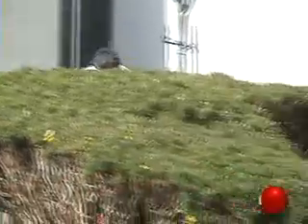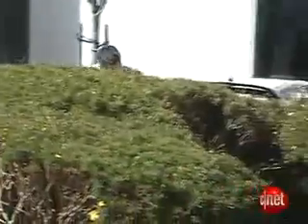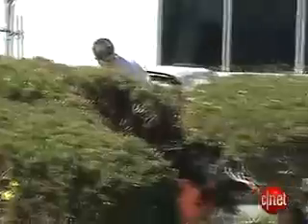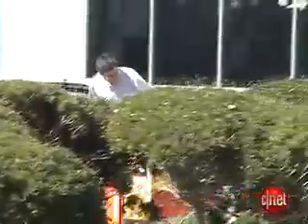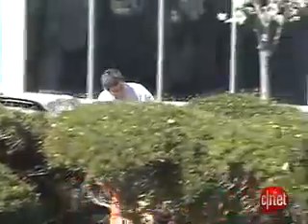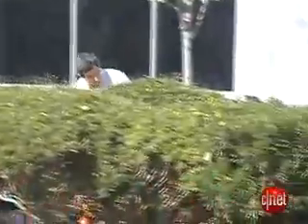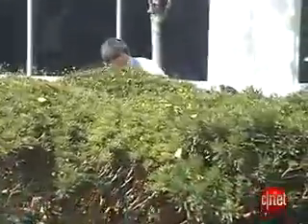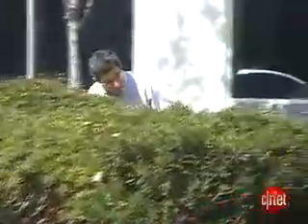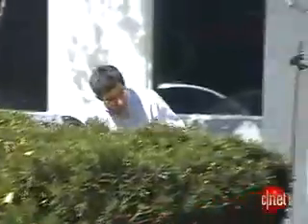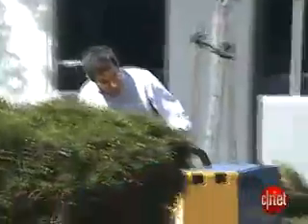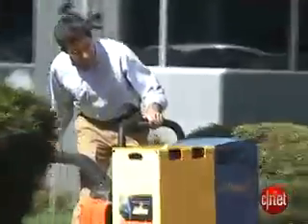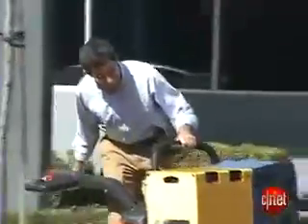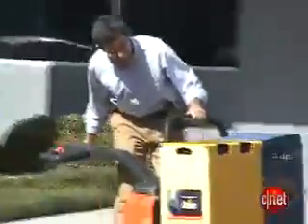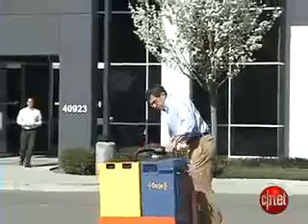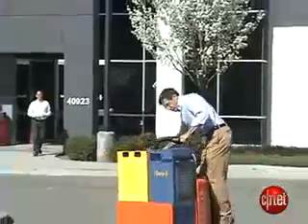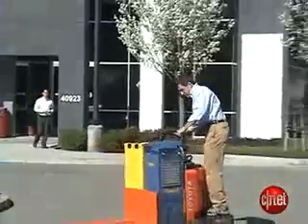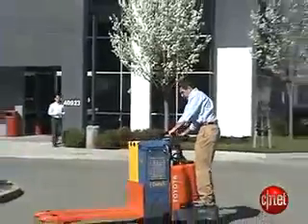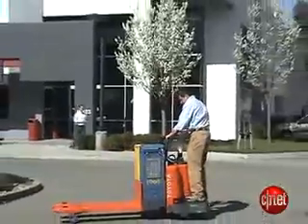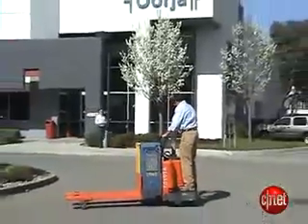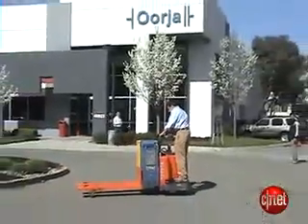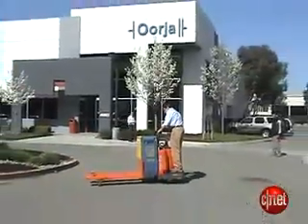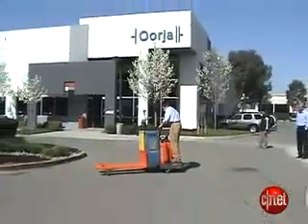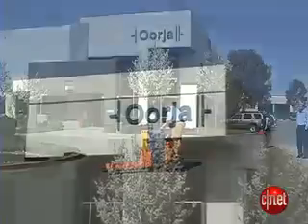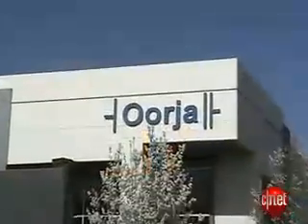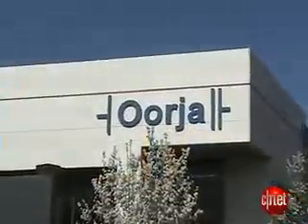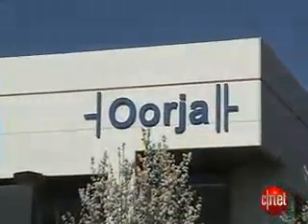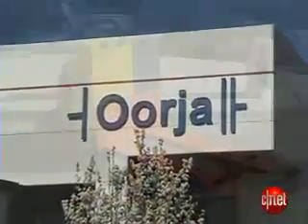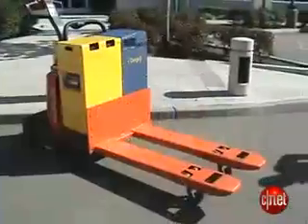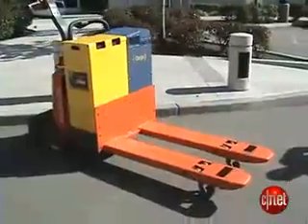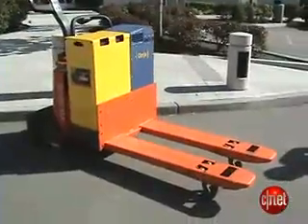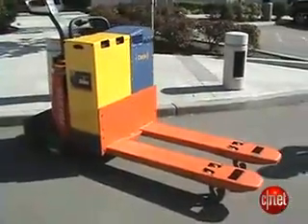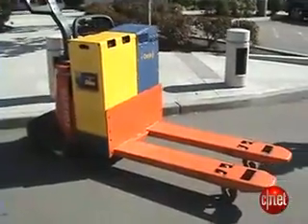I'm riding one of the hottest green vehicles in Silicon Valley today: the methanol-powered forklift. Michael Kanellis for News.com, here at Orgia Protonix, a startup in Sunnyvale that makes a power system for one of the fastest growing vehicle markets around.